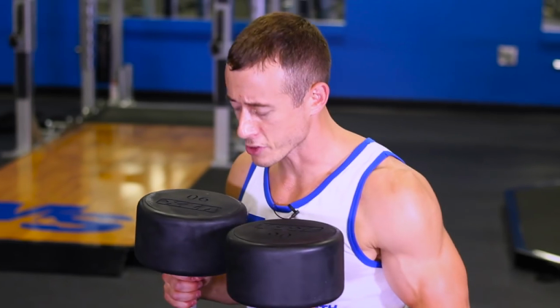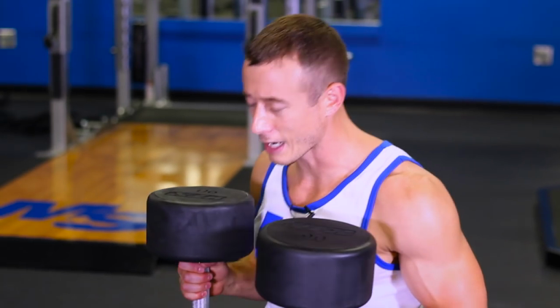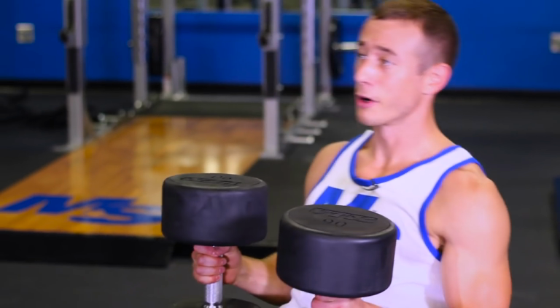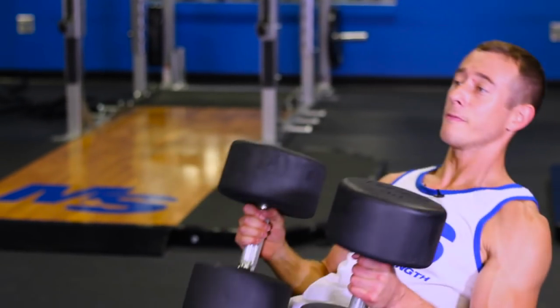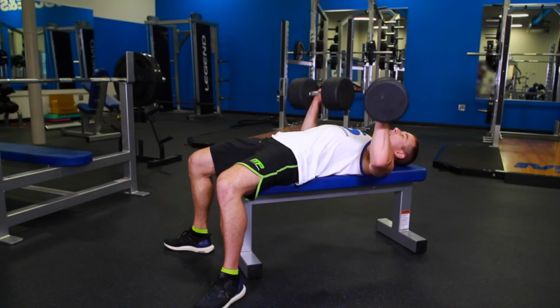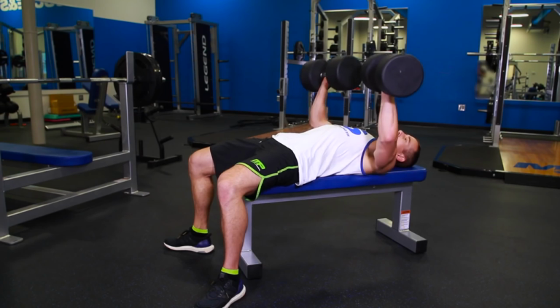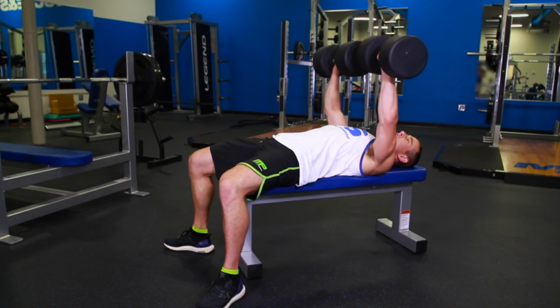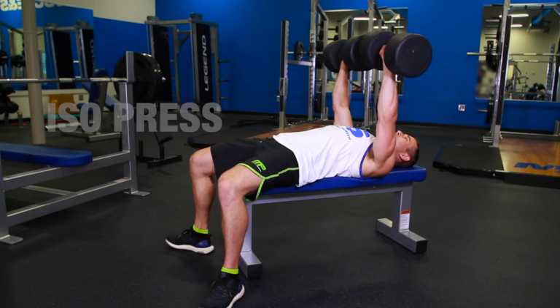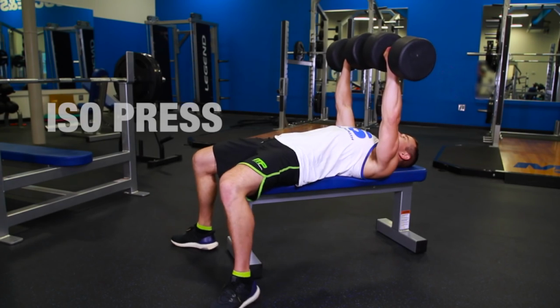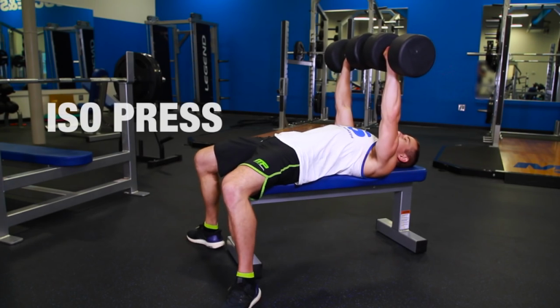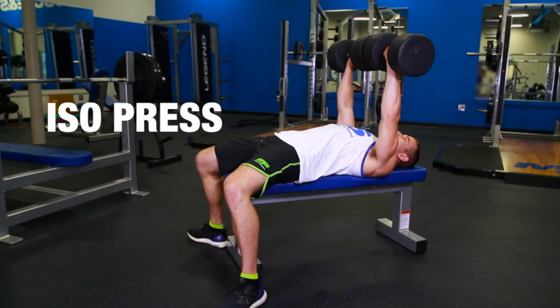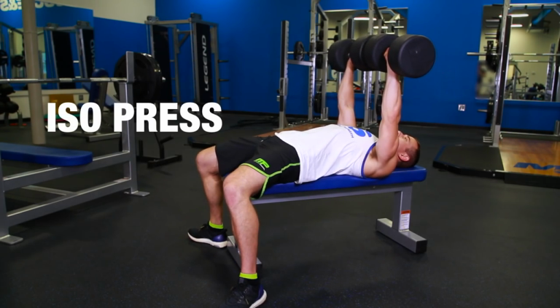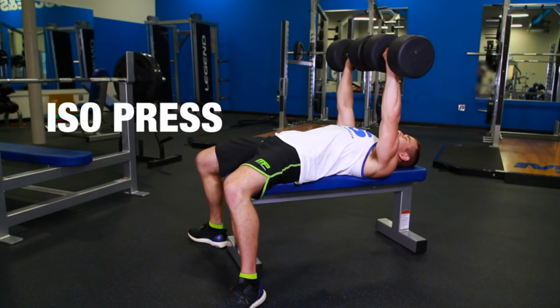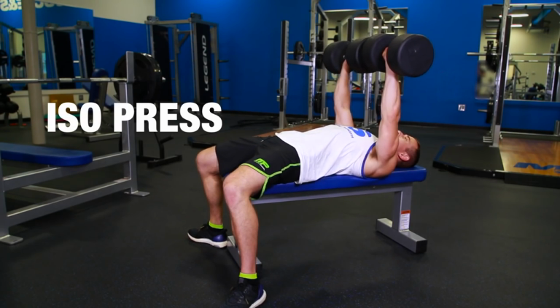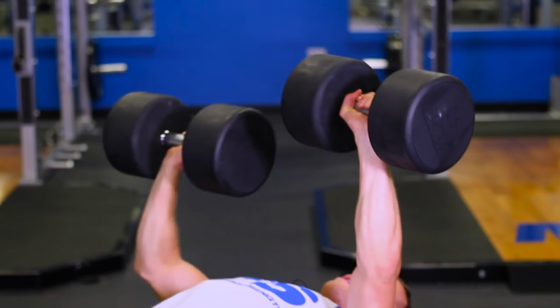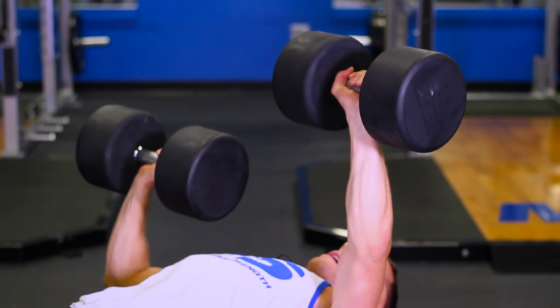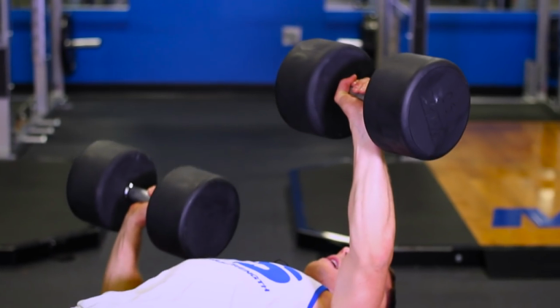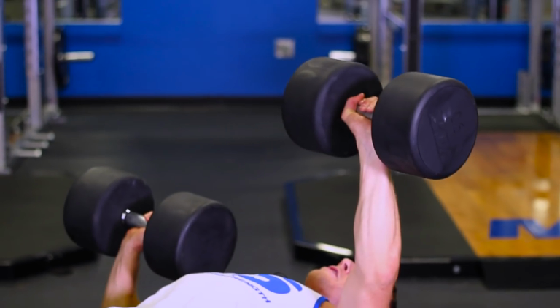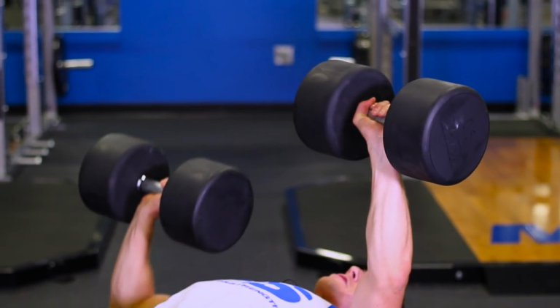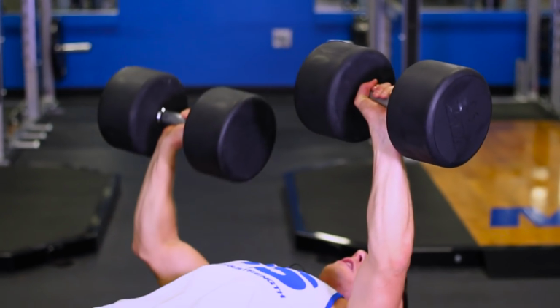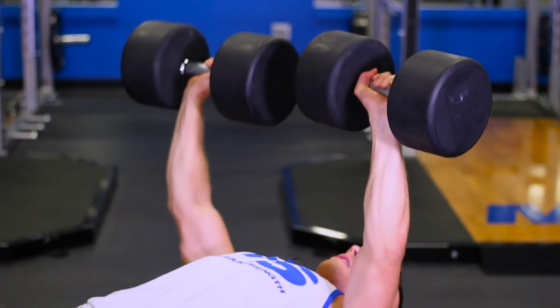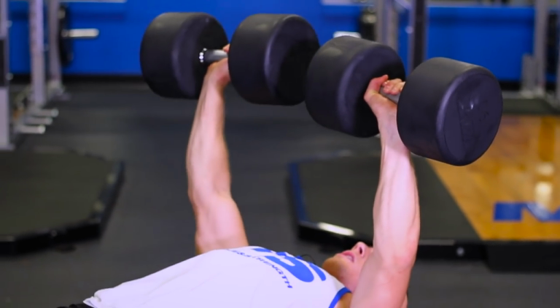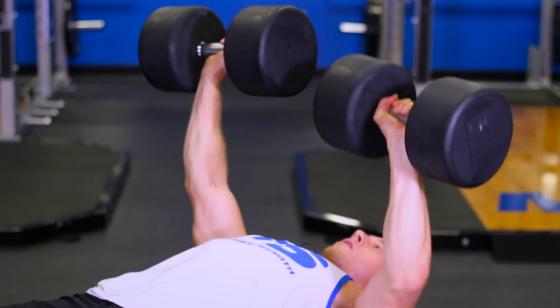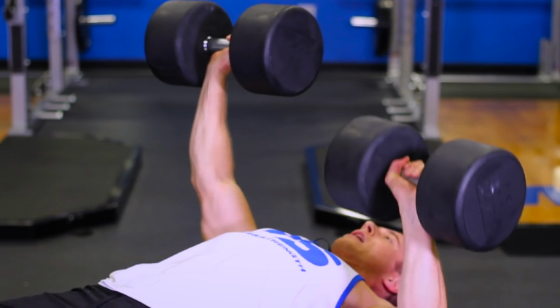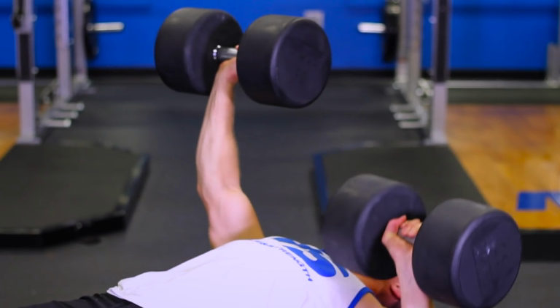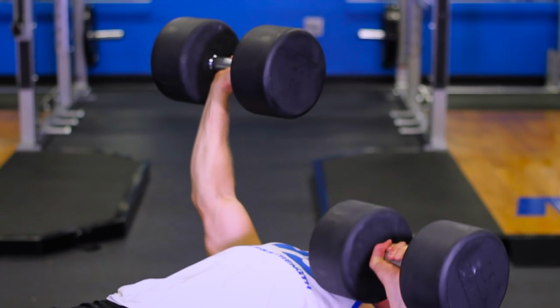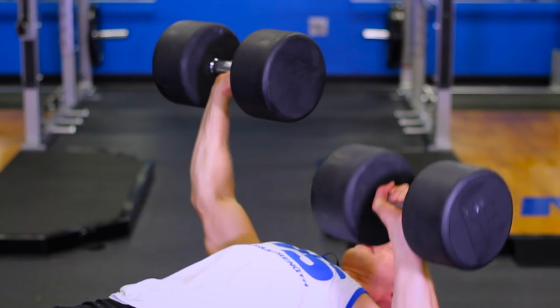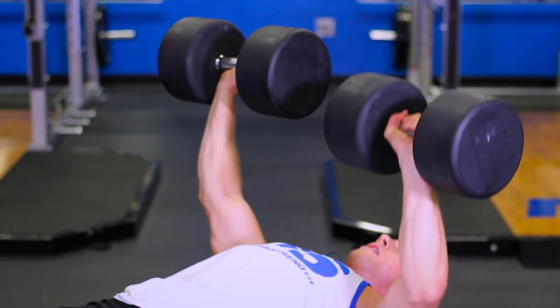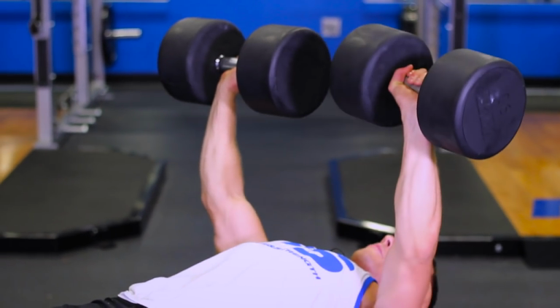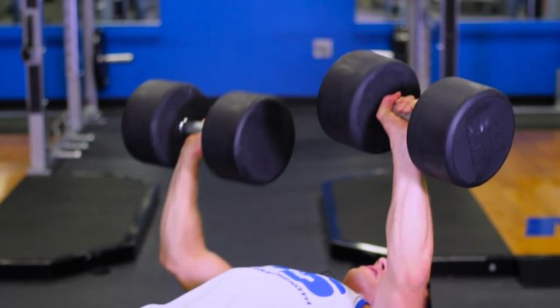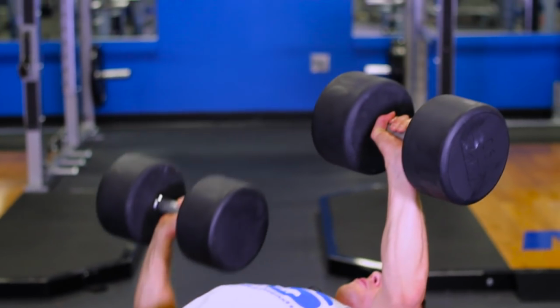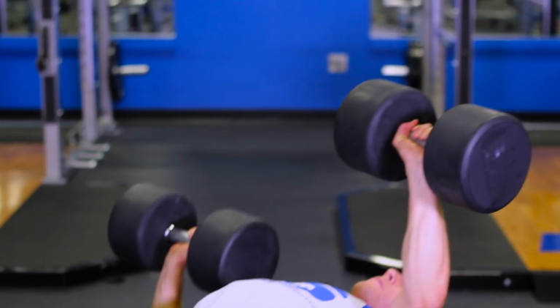So the first one I got for you is called an isopress. Start with both dumbbells up, and then you're going to slowly balance one and press the other one.